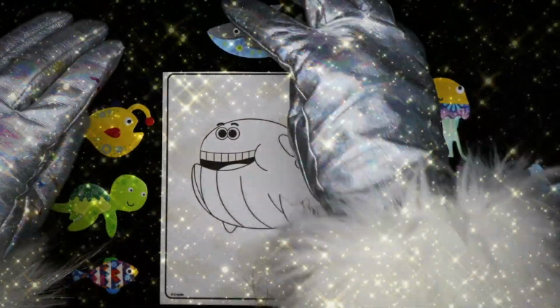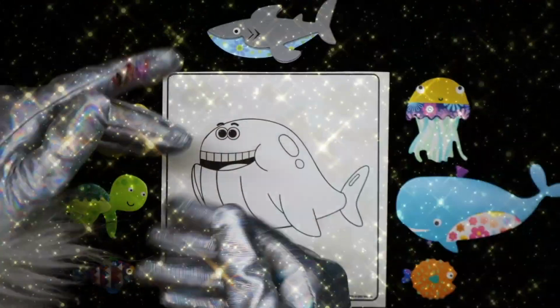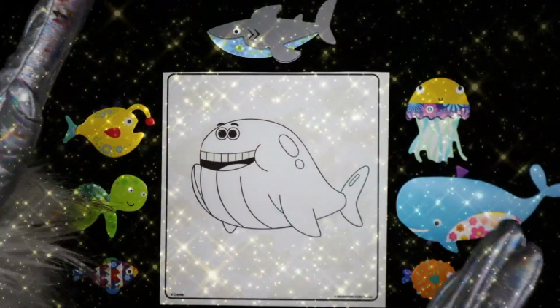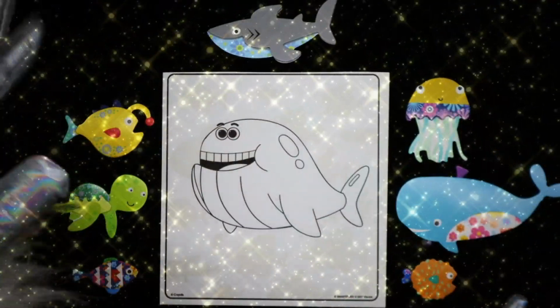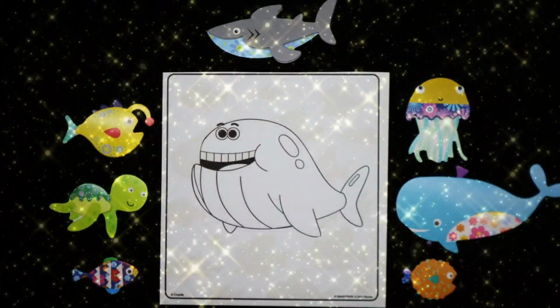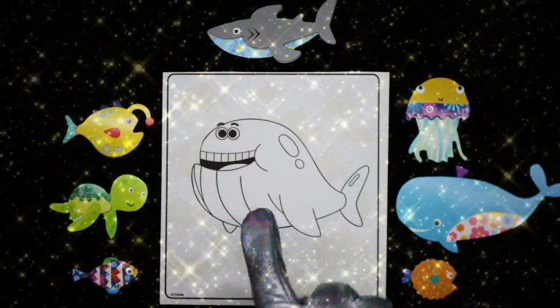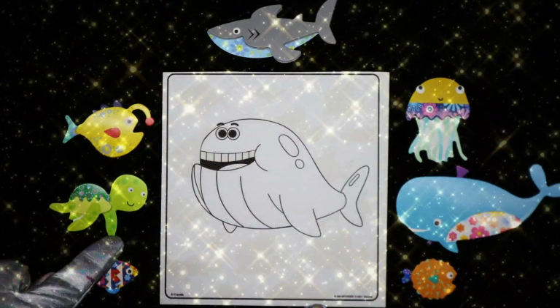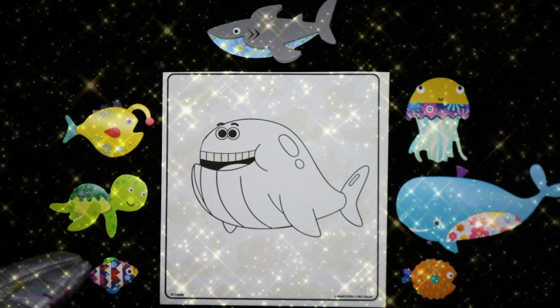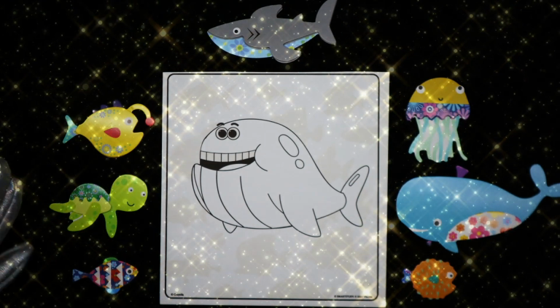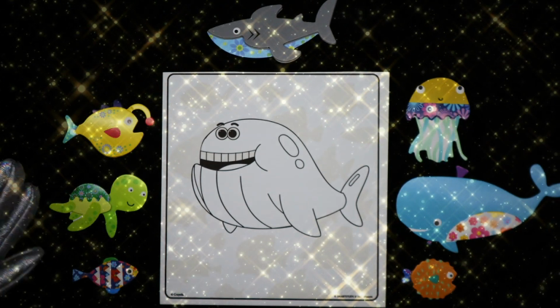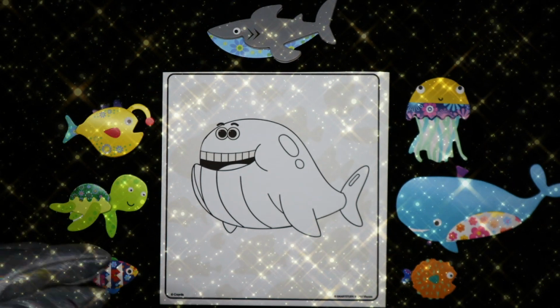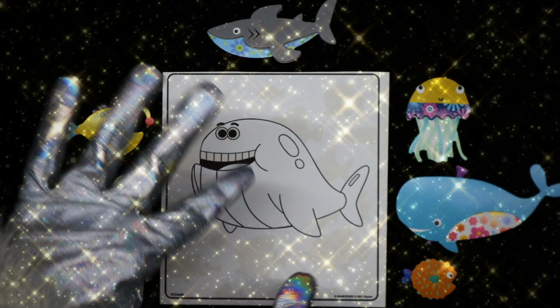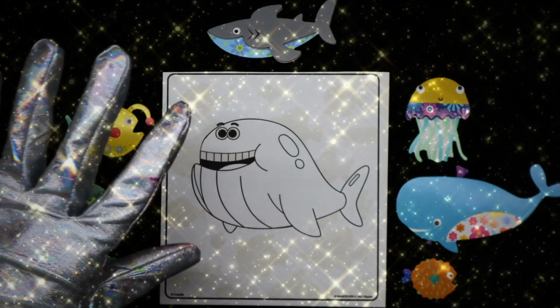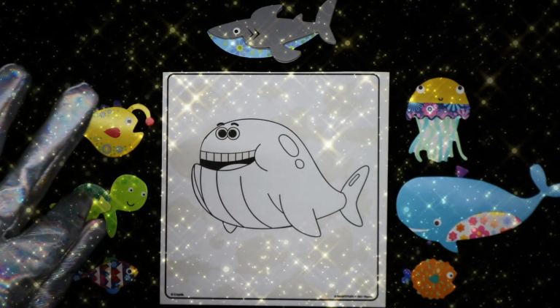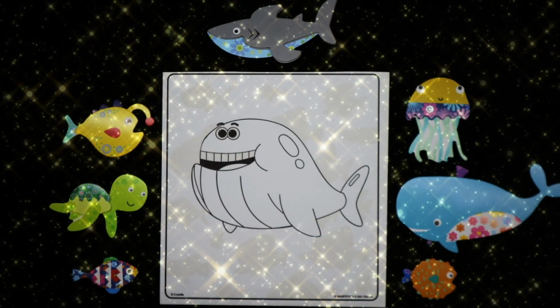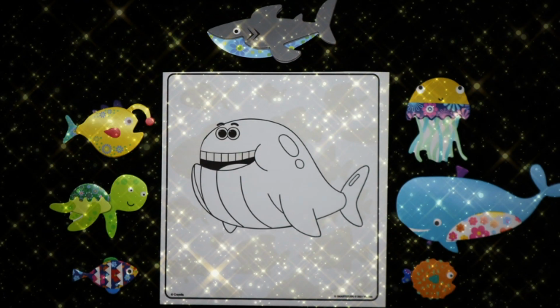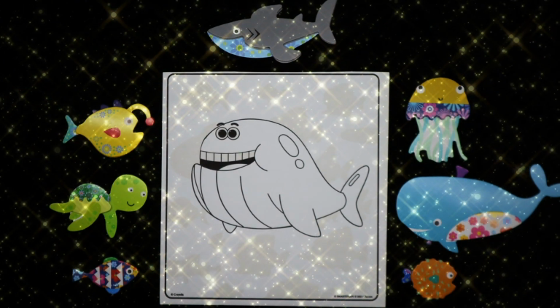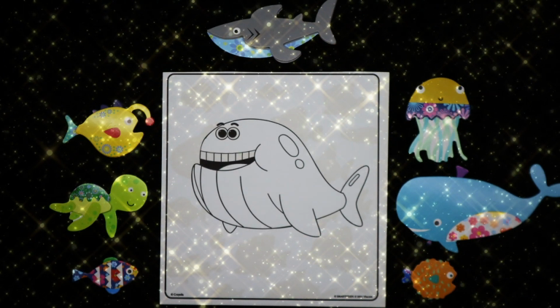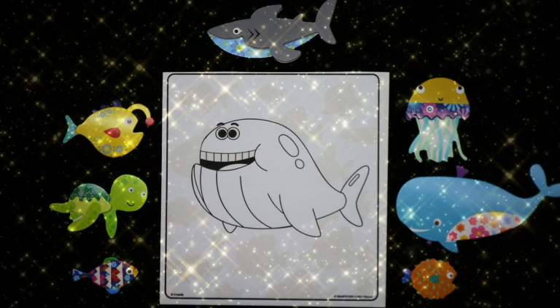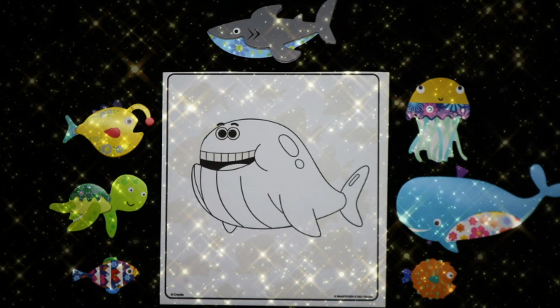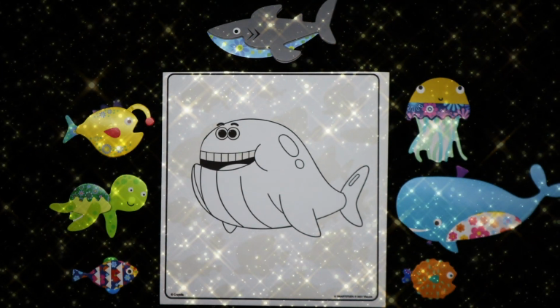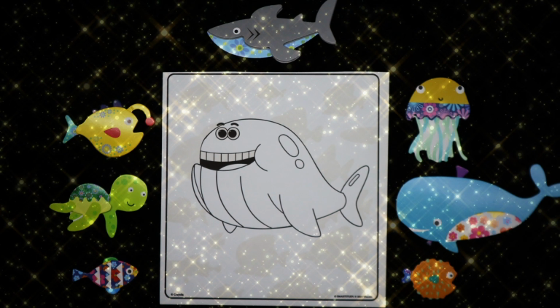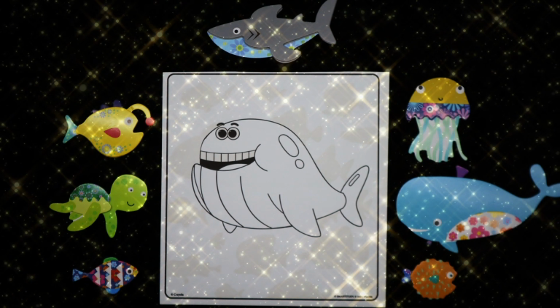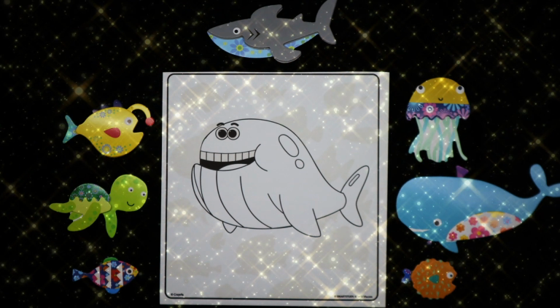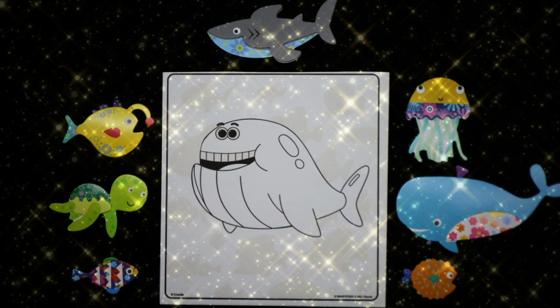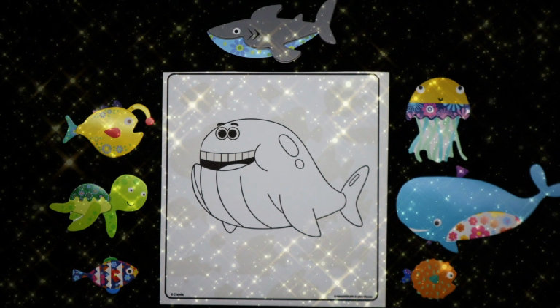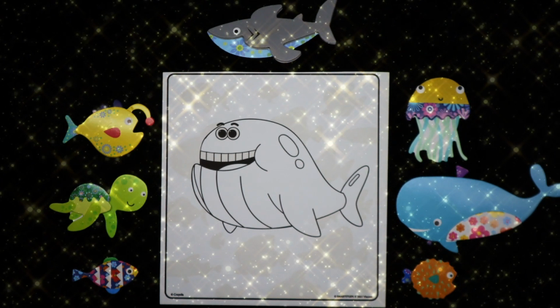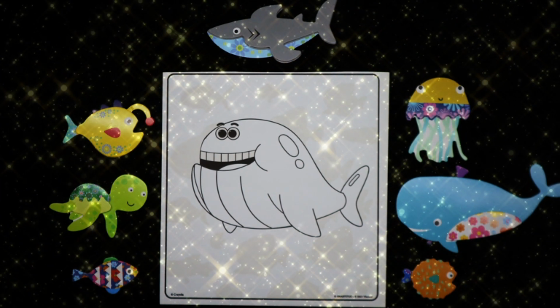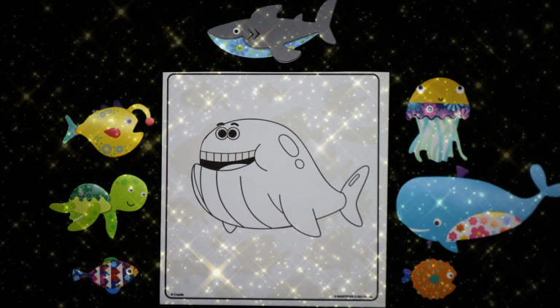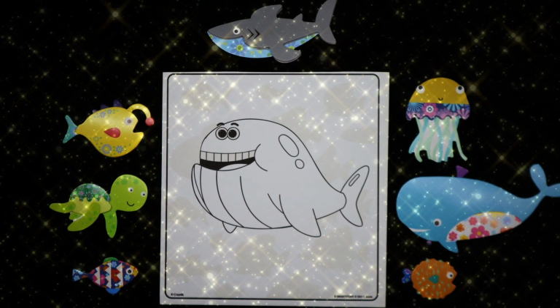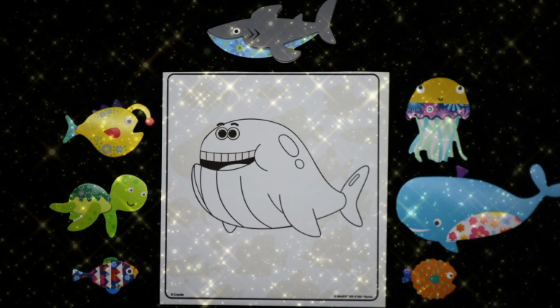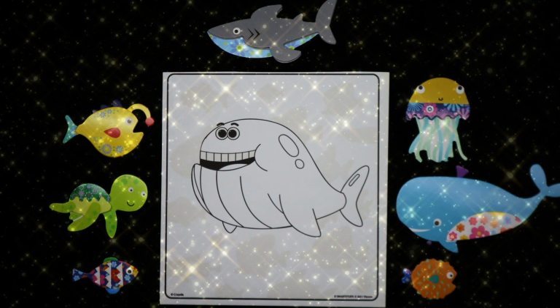Today we're going to color Whale from Baby Shark. And we're using the Crayola Color Wonder Markers on their special paper.